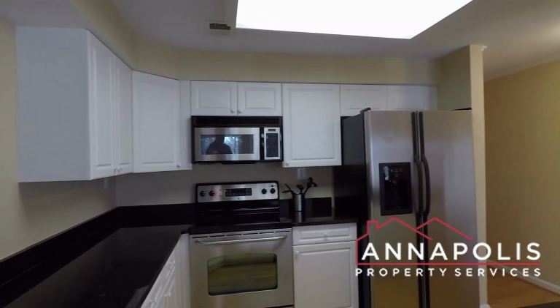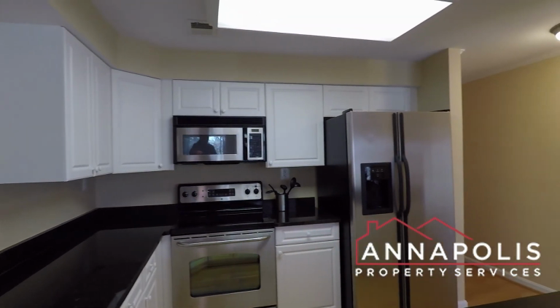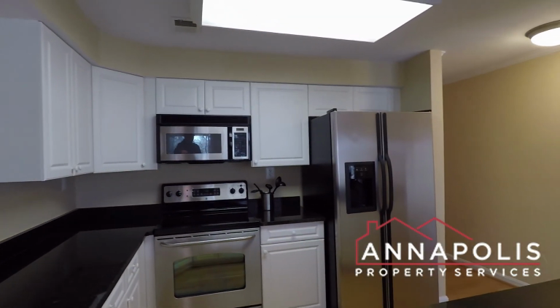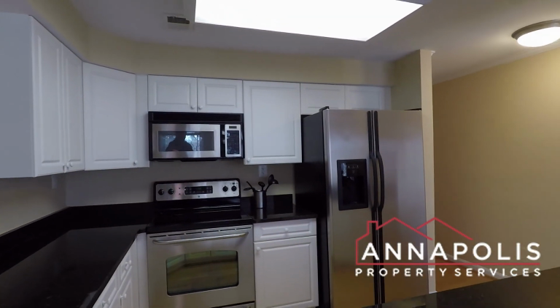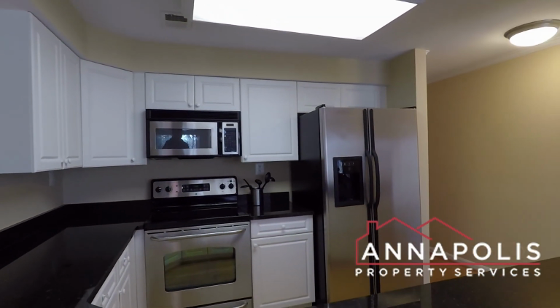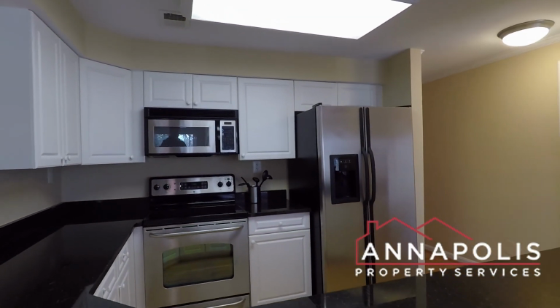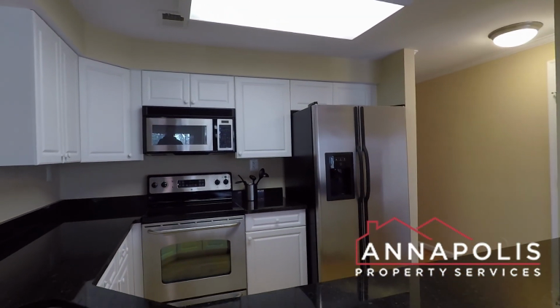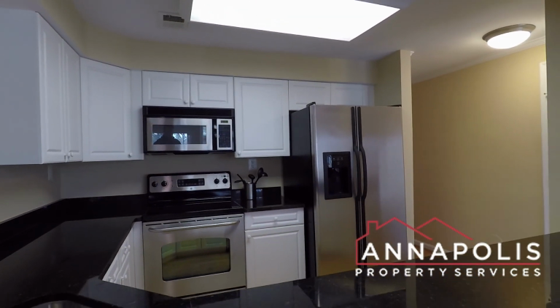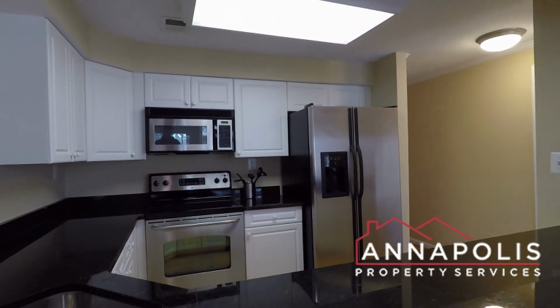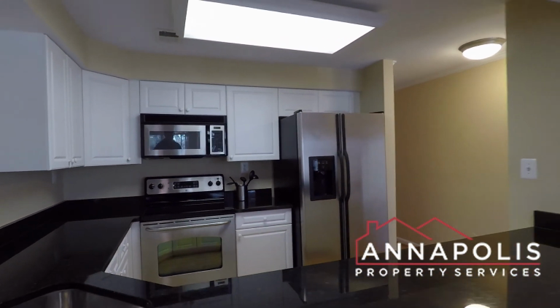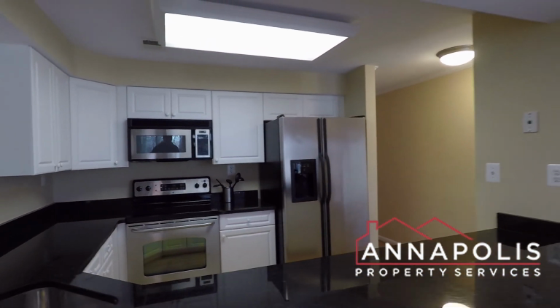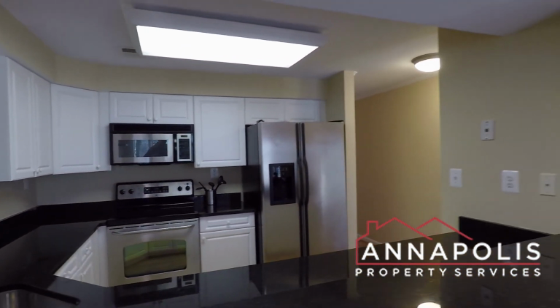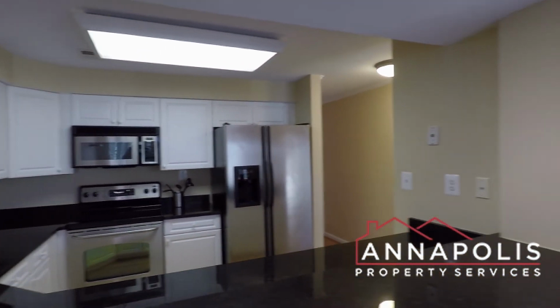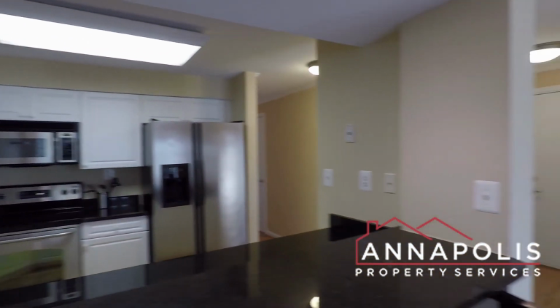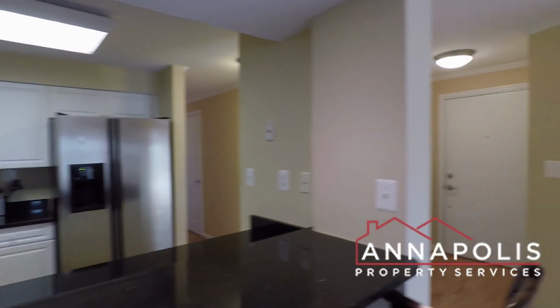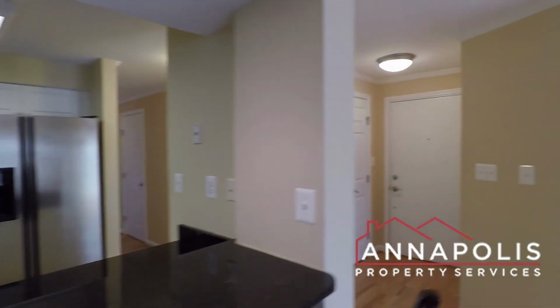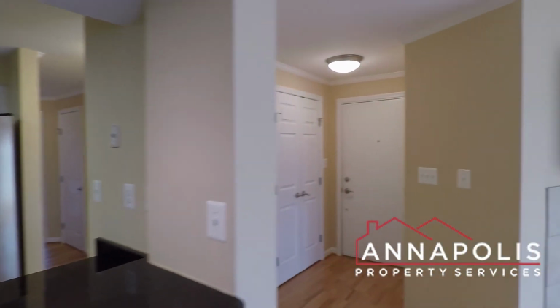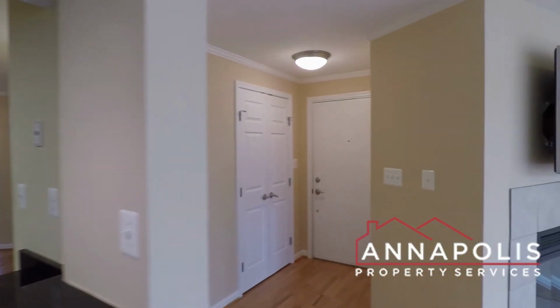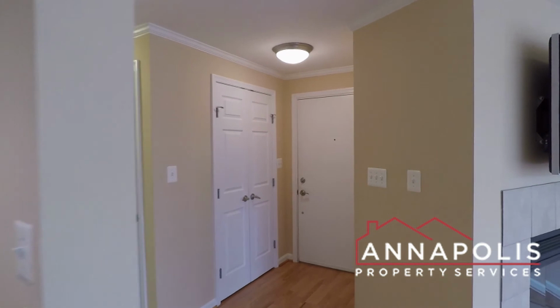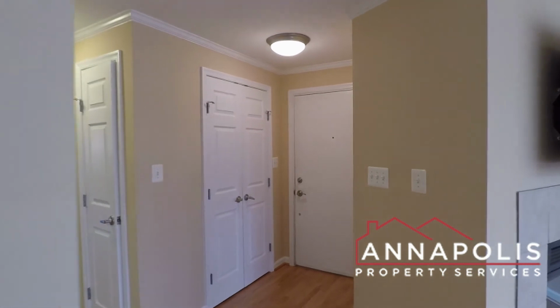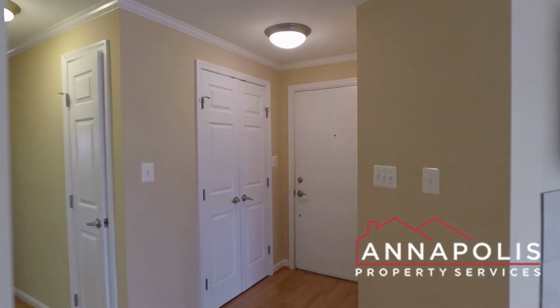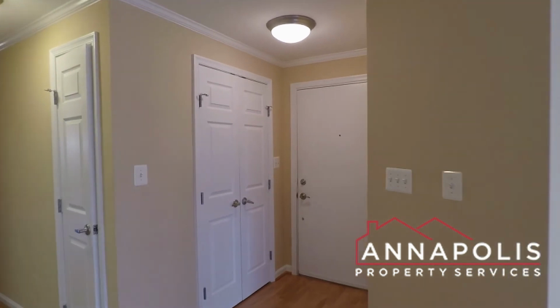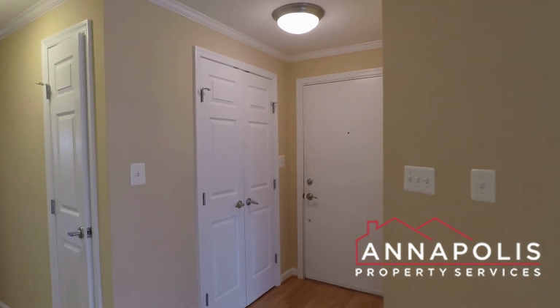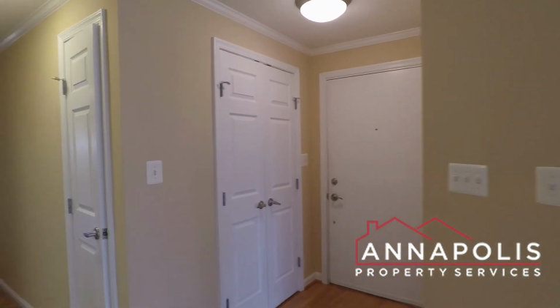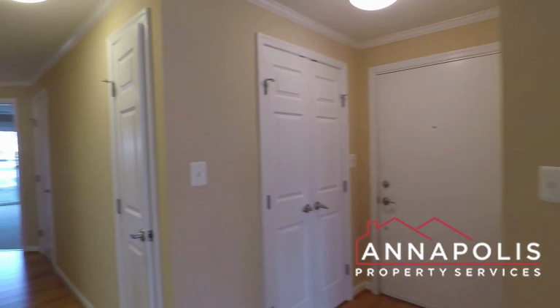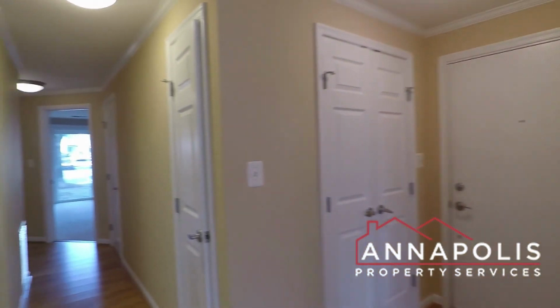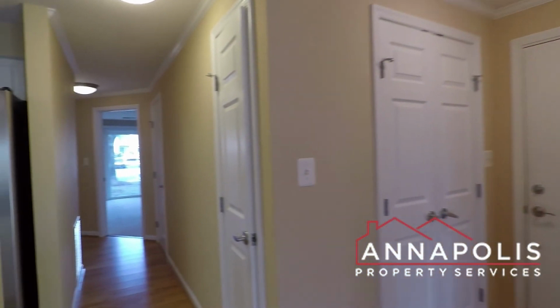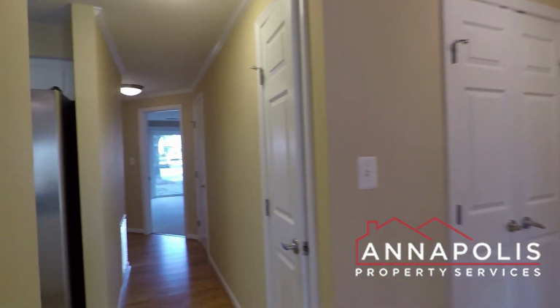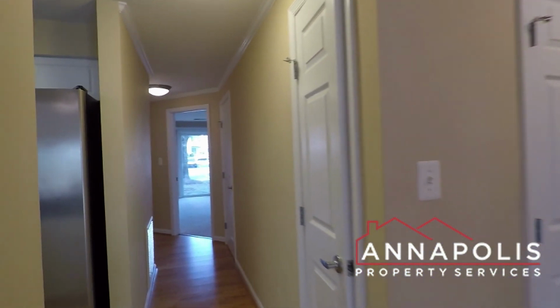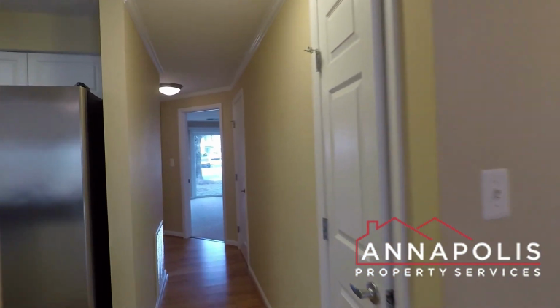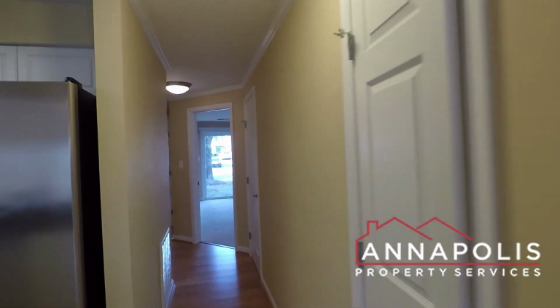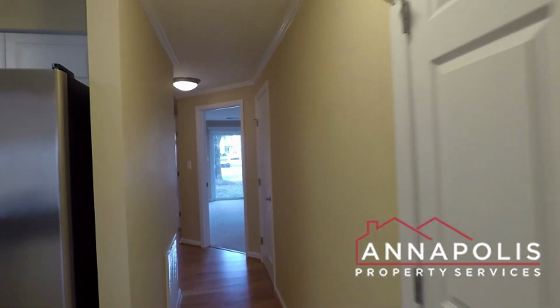Kitchen's all updated with granite counters, all stainless appliances. Lots of closet space.